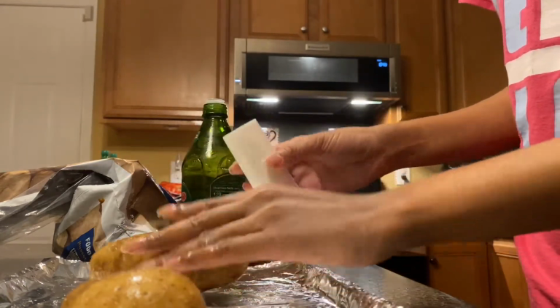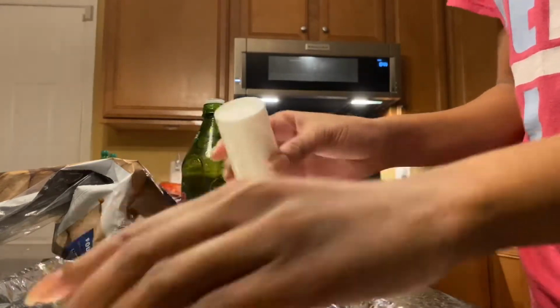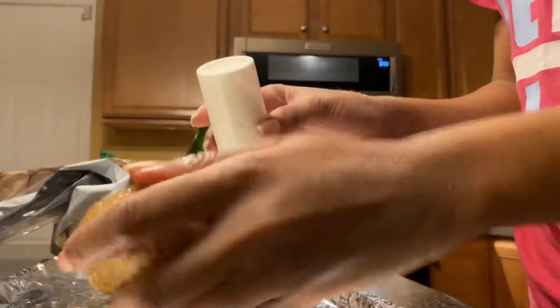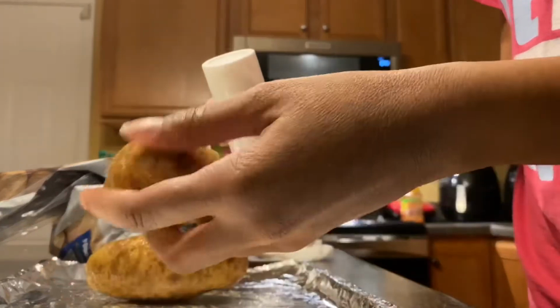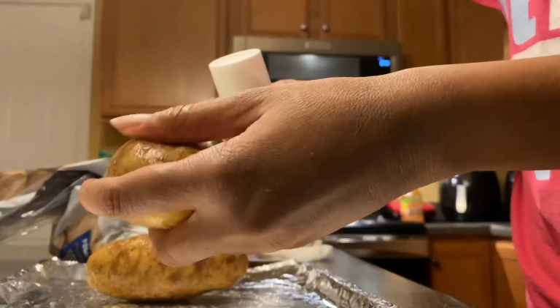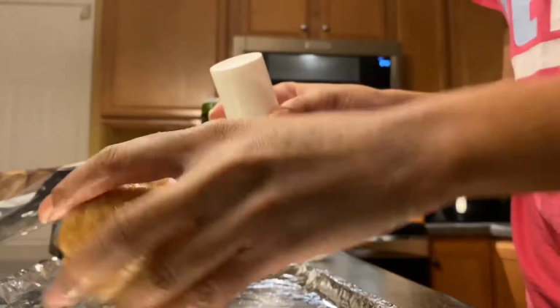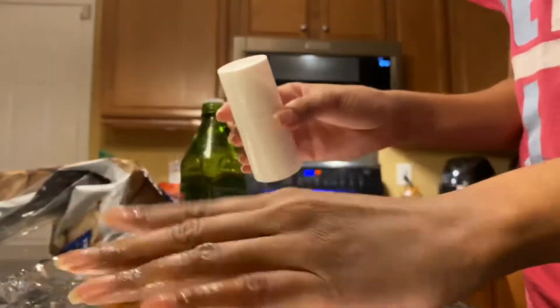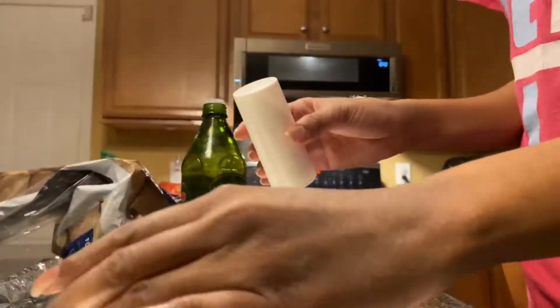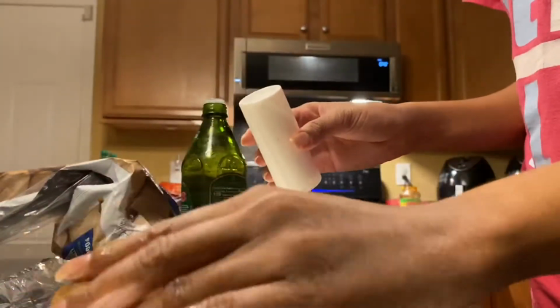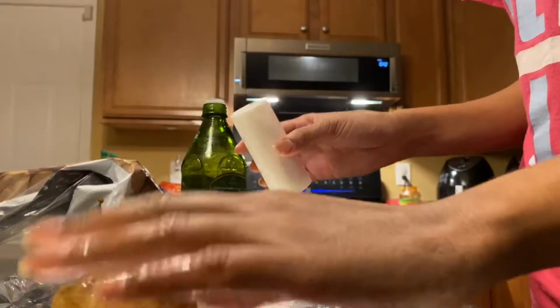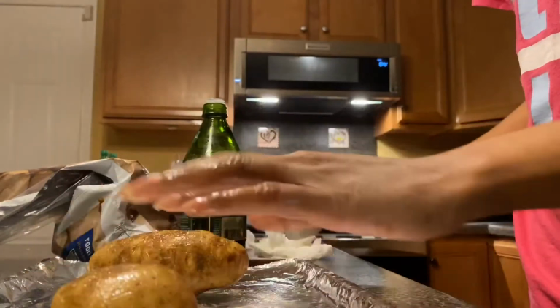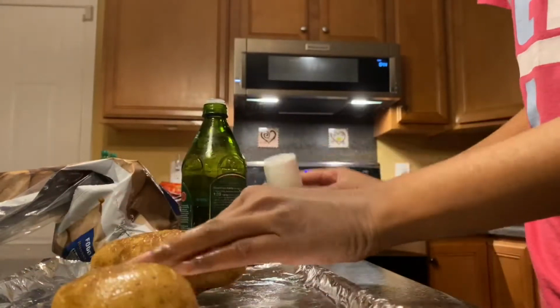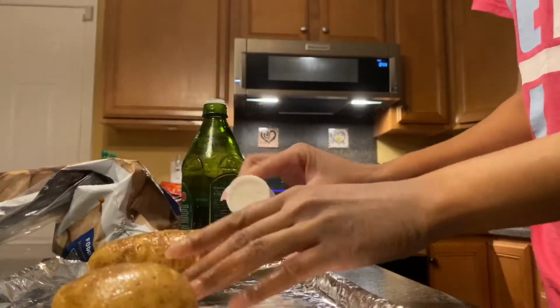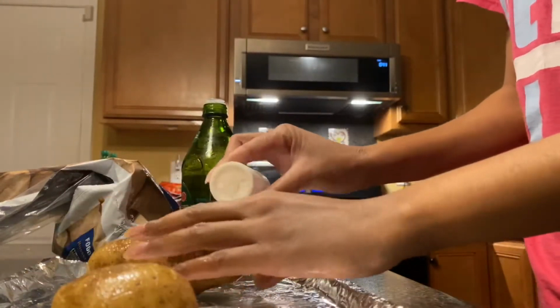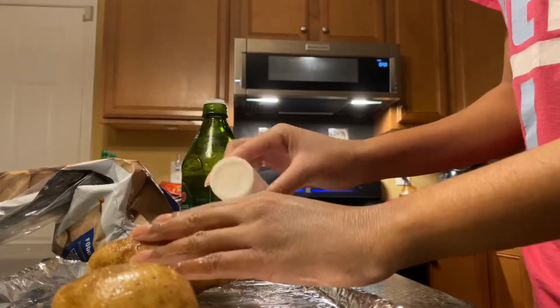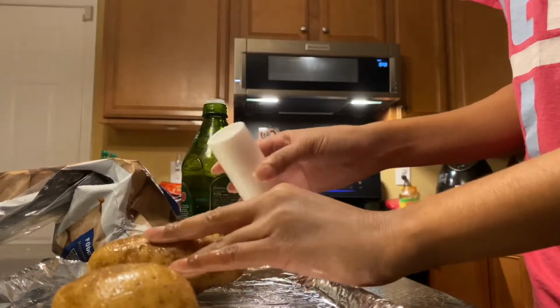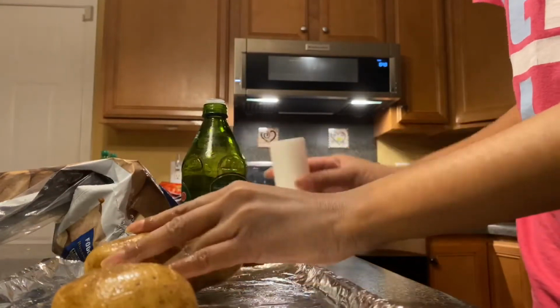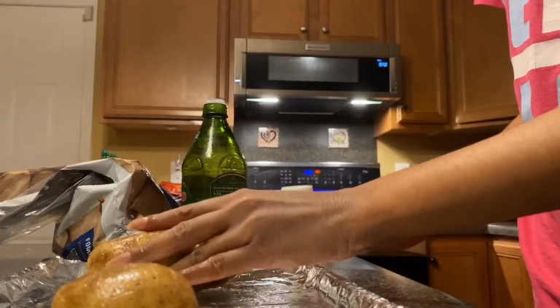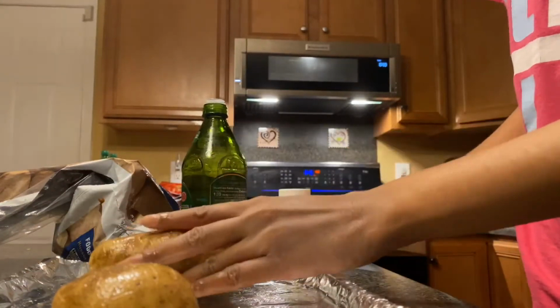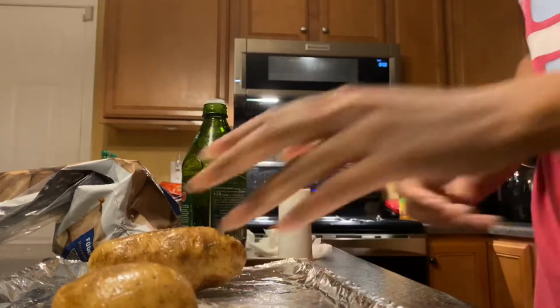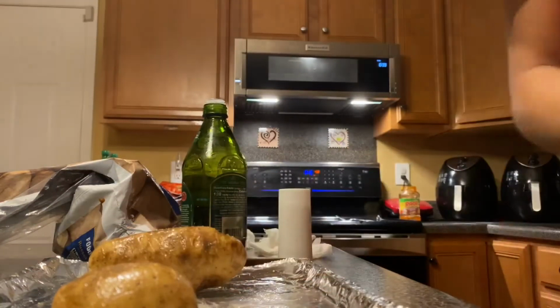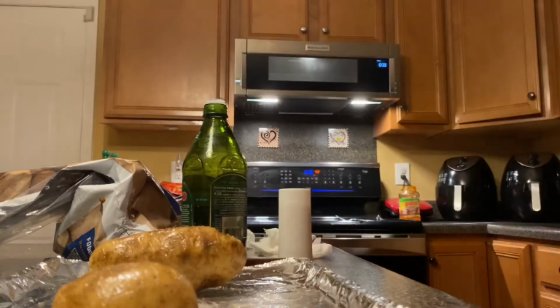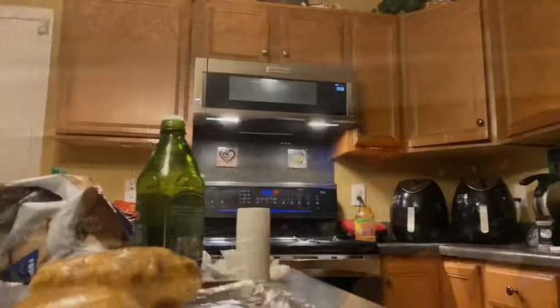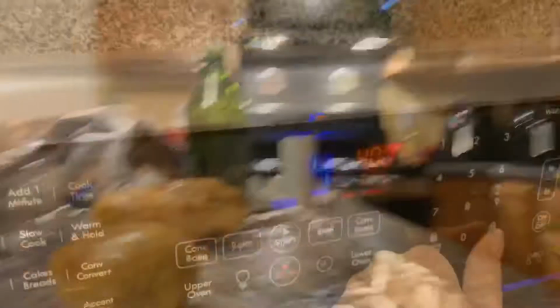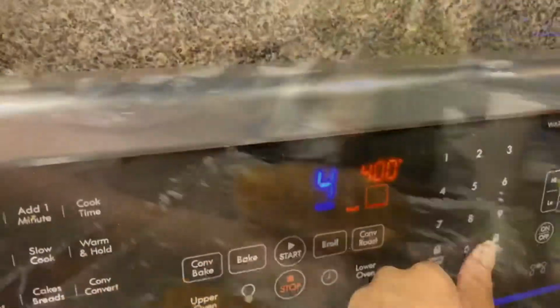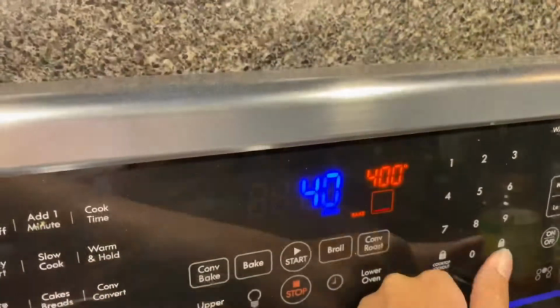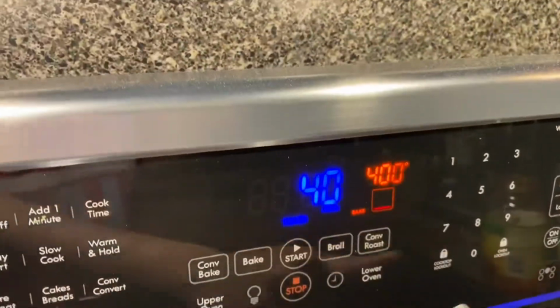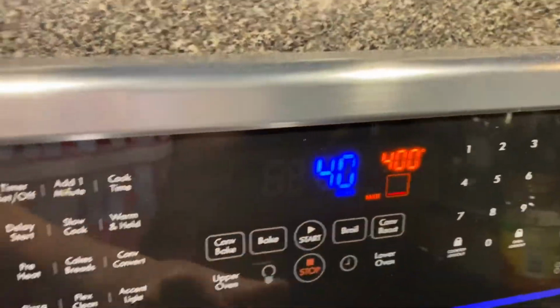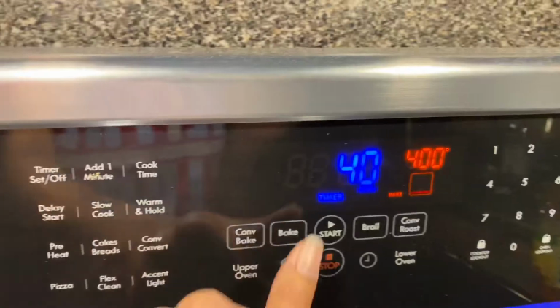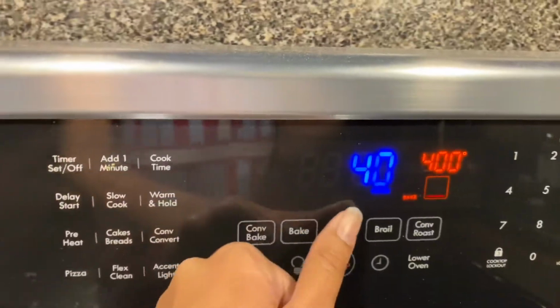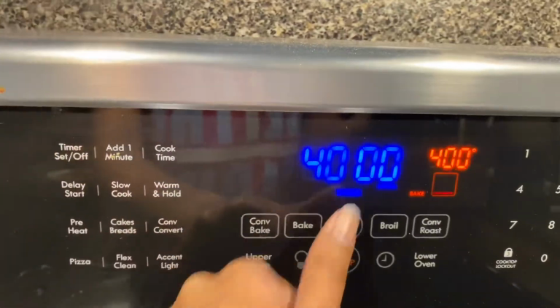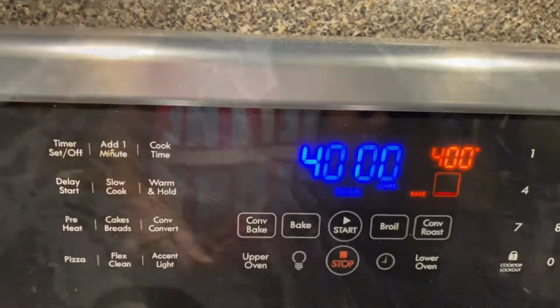Make sure you get the salt all over. After that, I'm going to pop these right in the oven. I preheated the oven and set the timer.